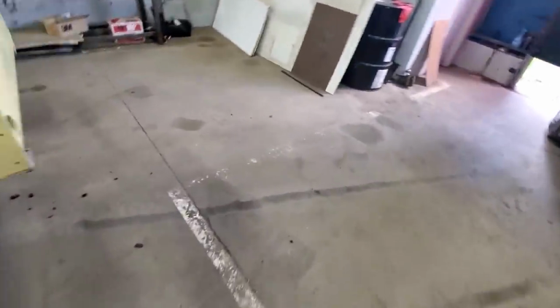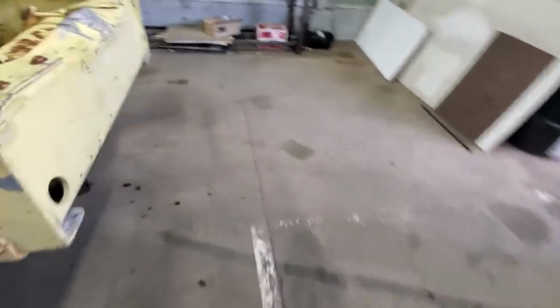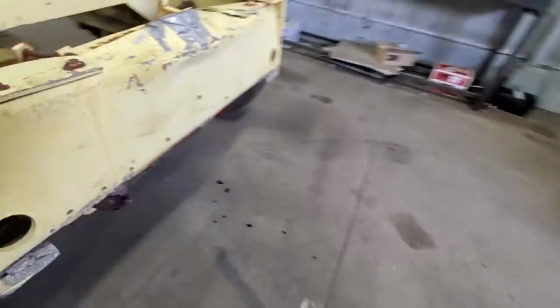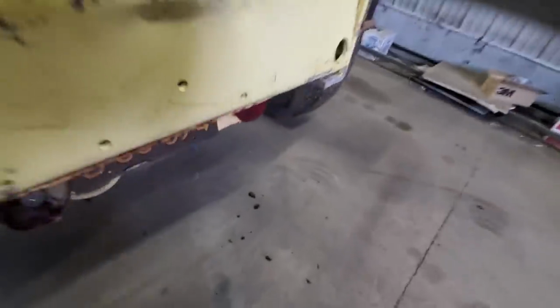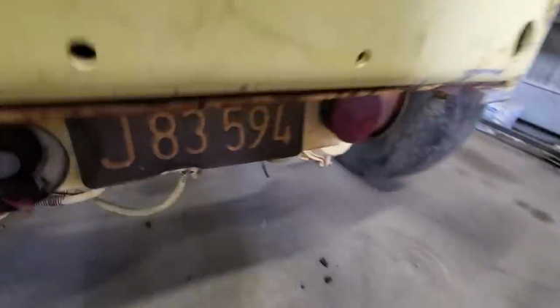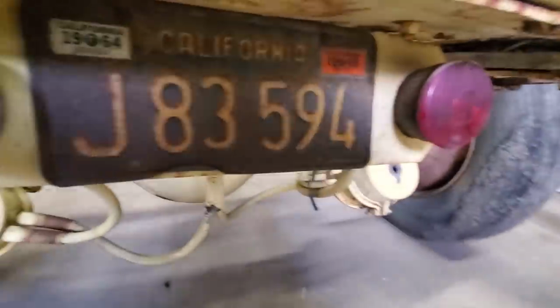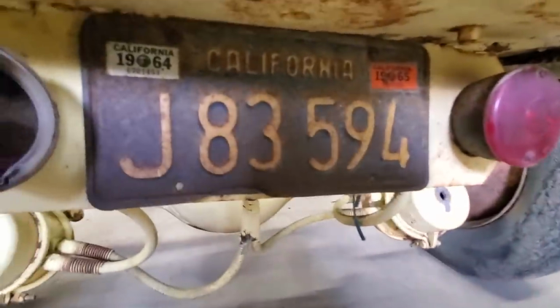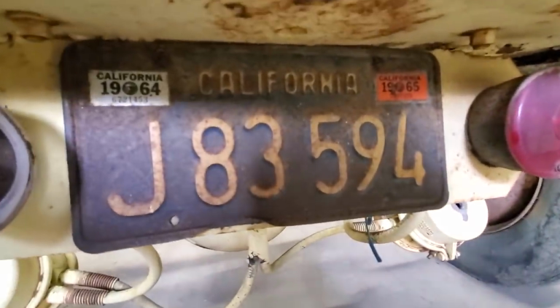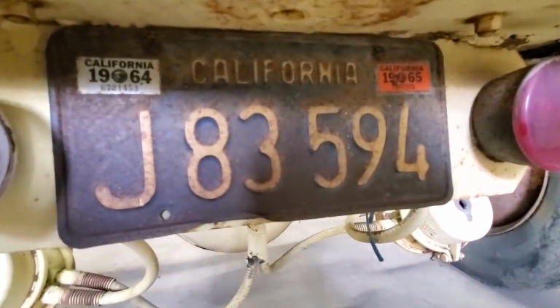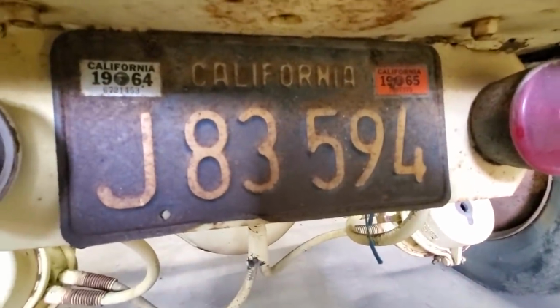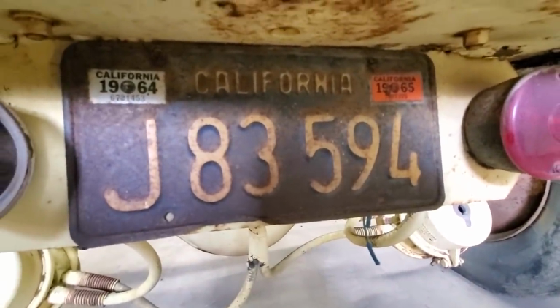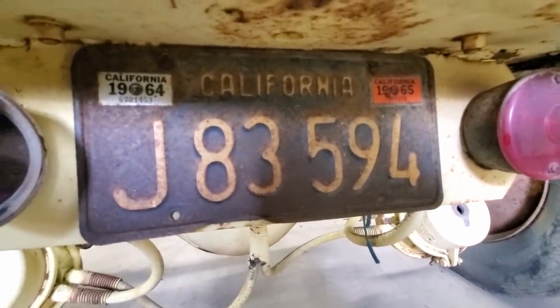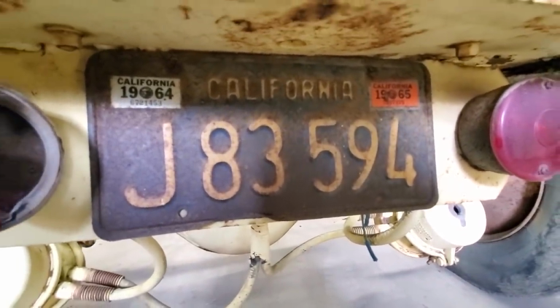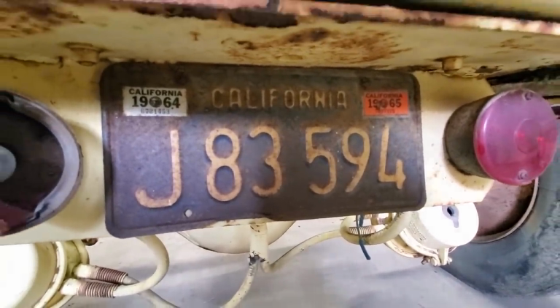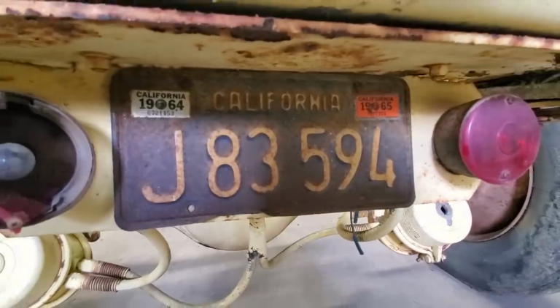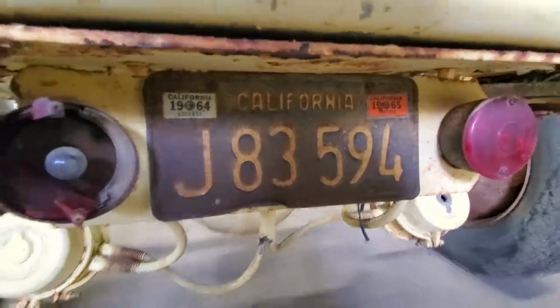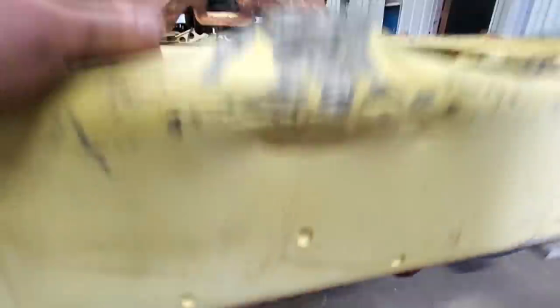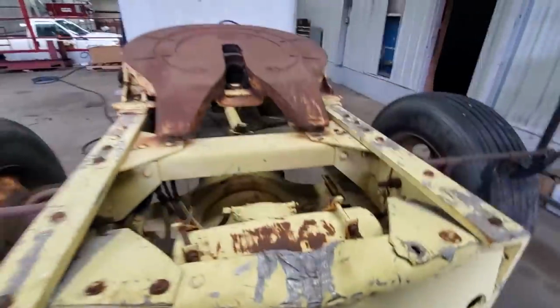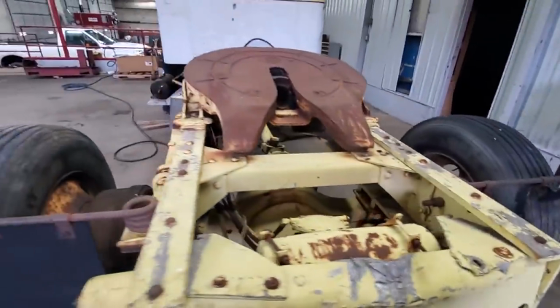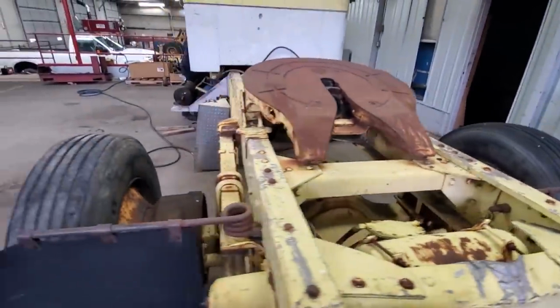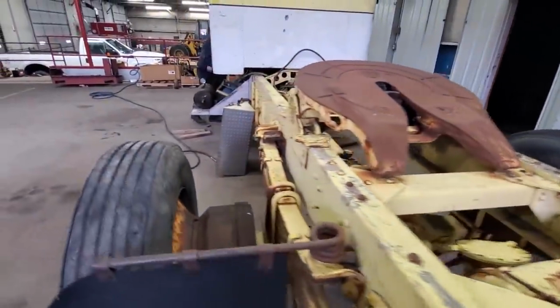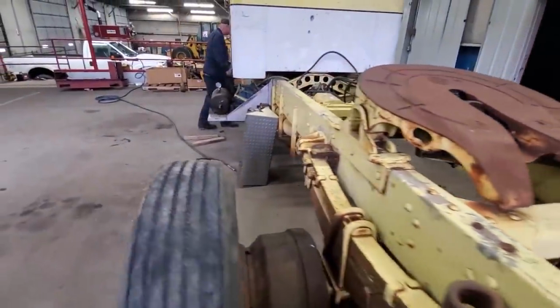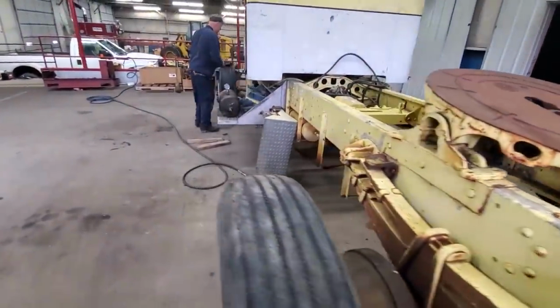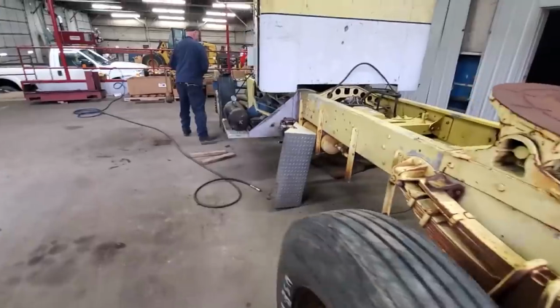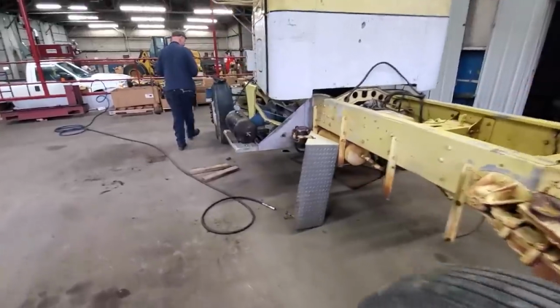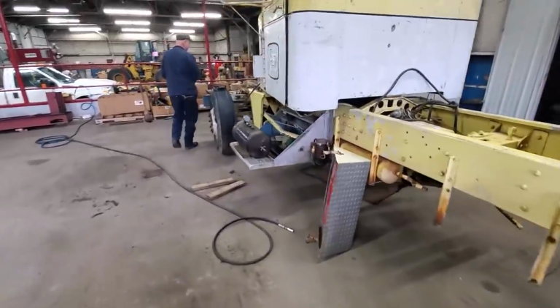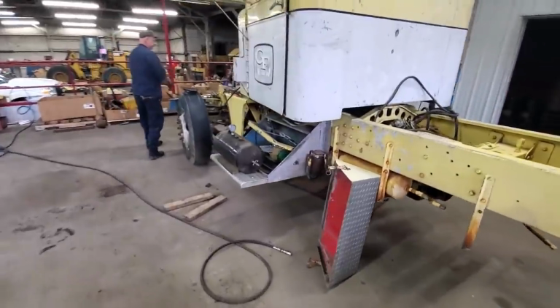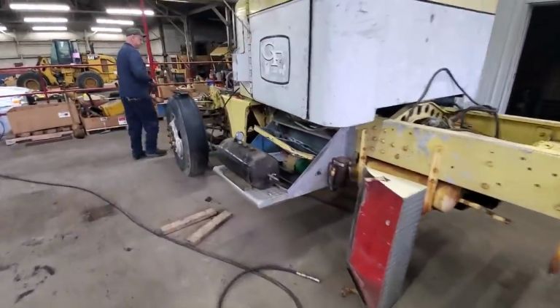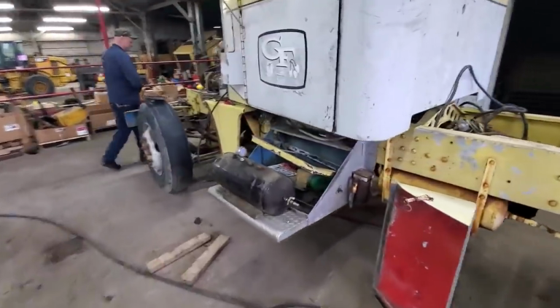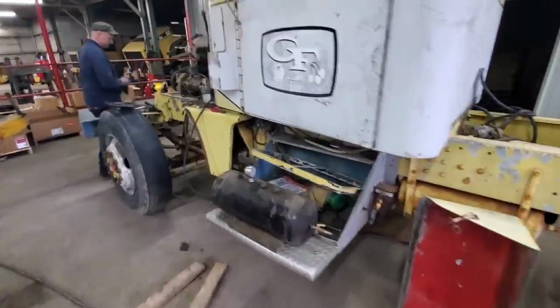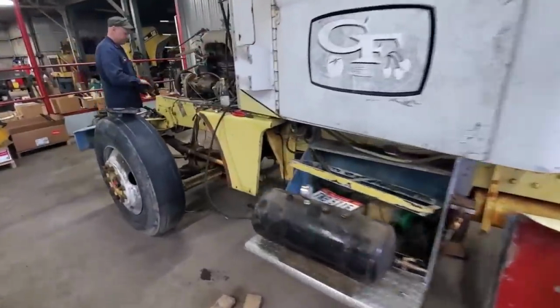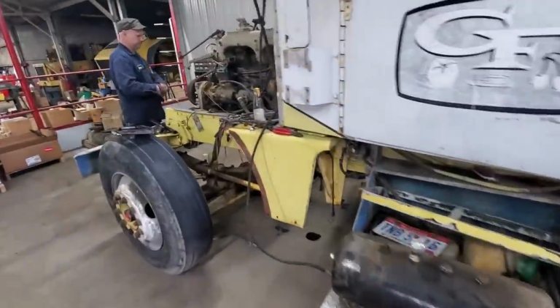Last time it was on the road was 1965, so that's quite a bit of time. Who knows the last time this thing was running, but that's what we're going to try and get done today.